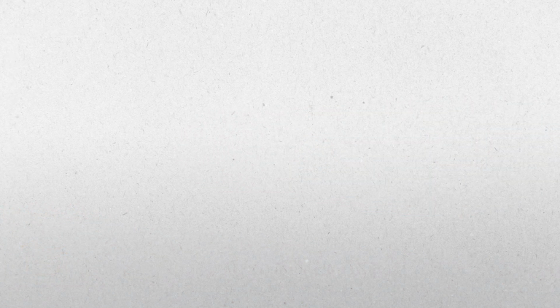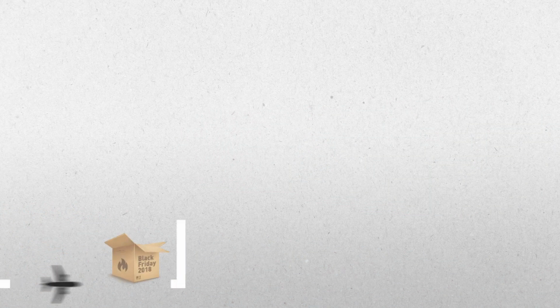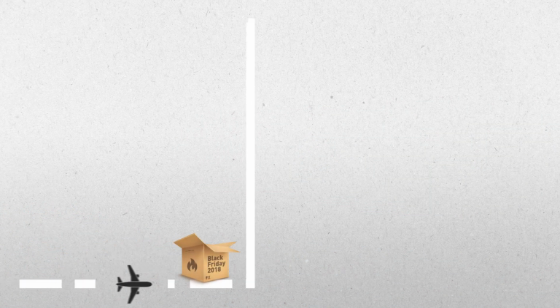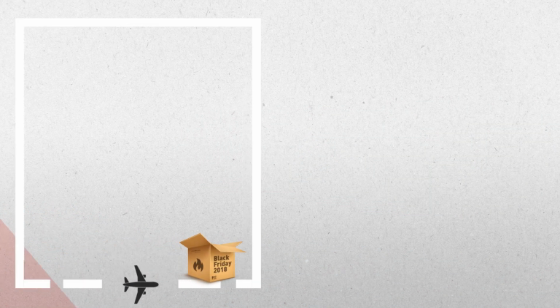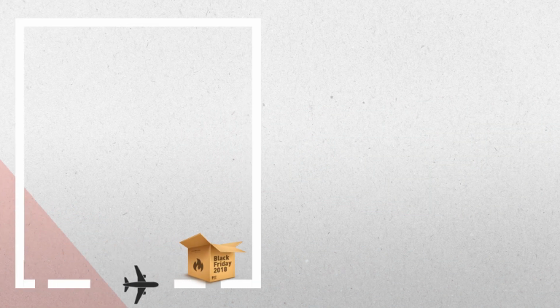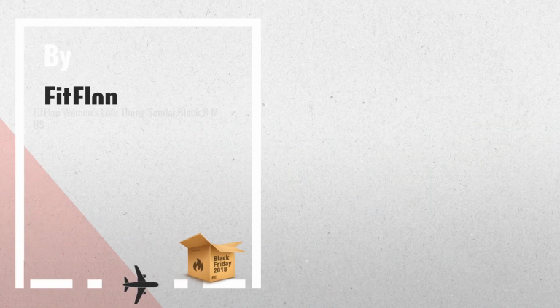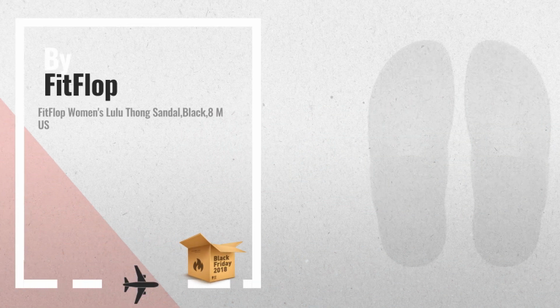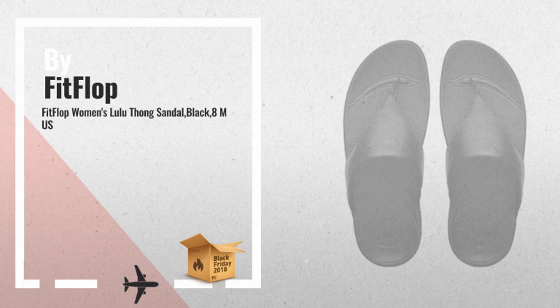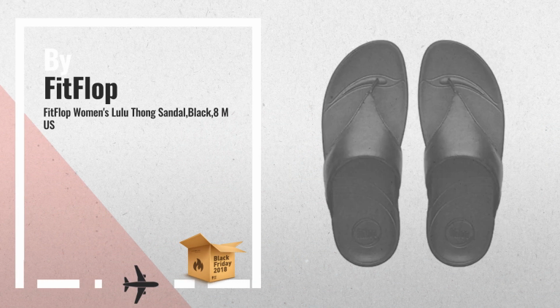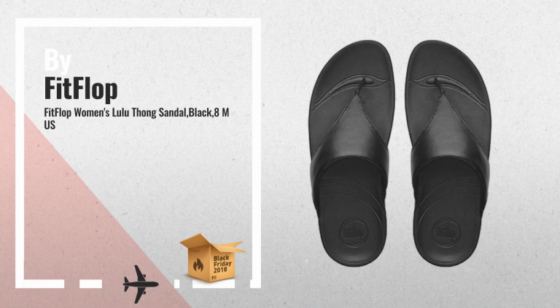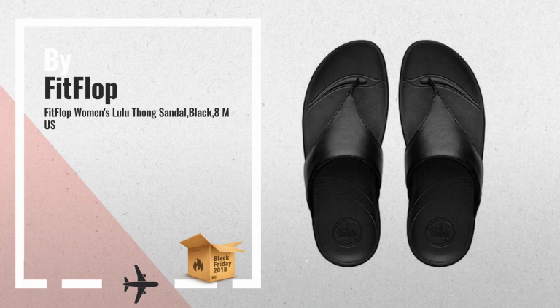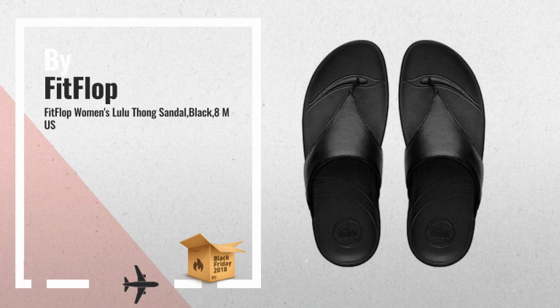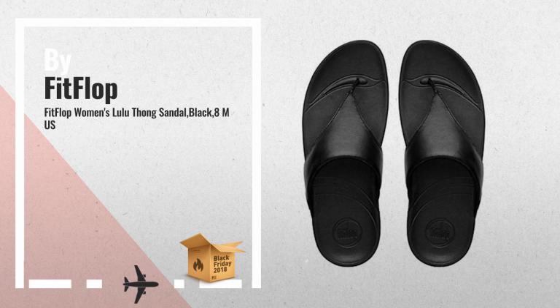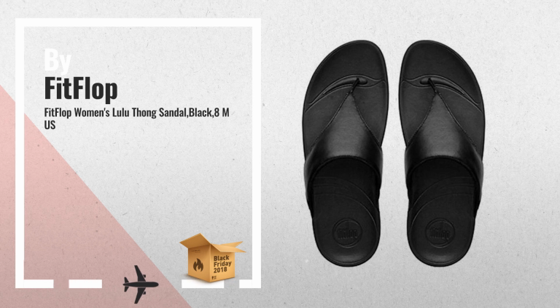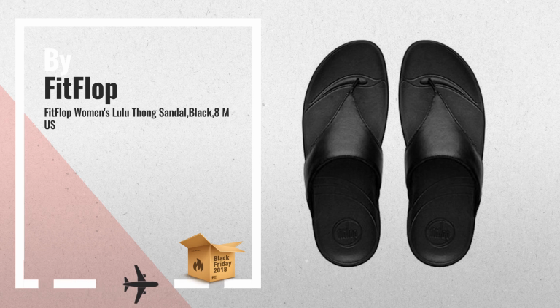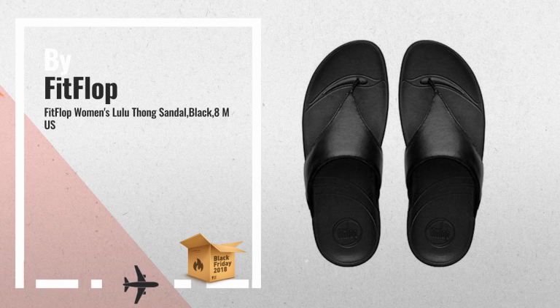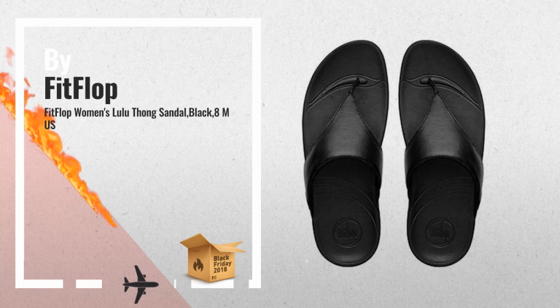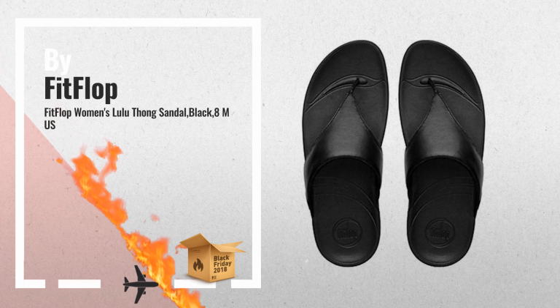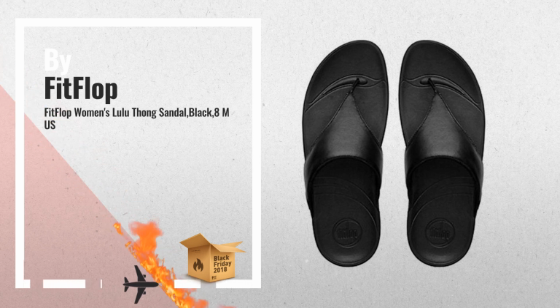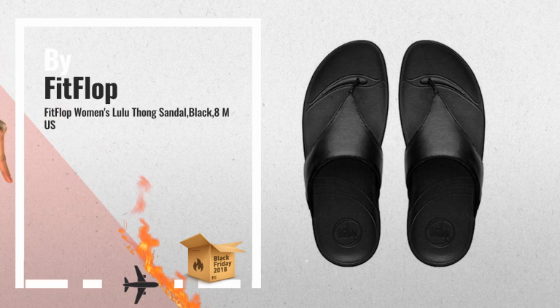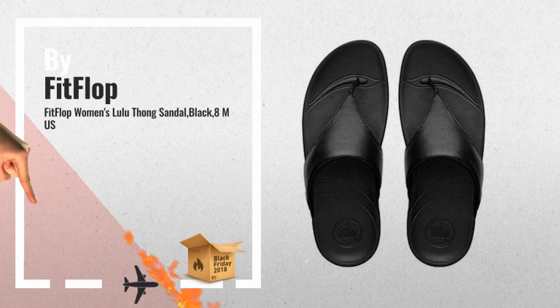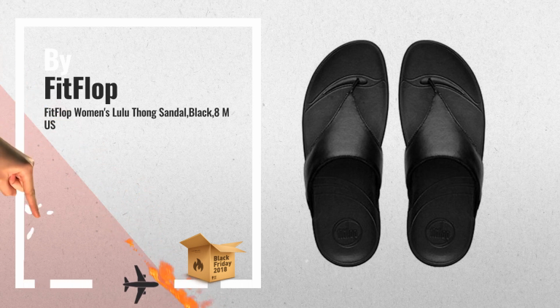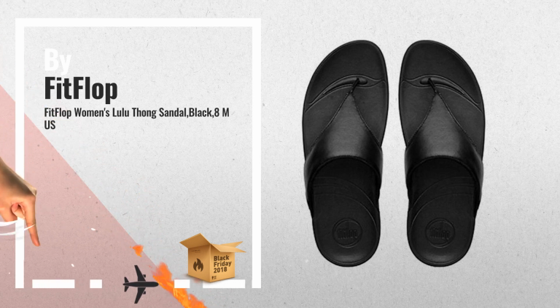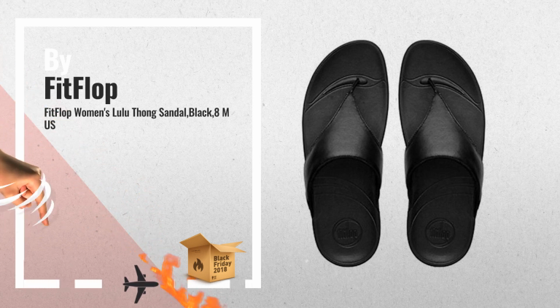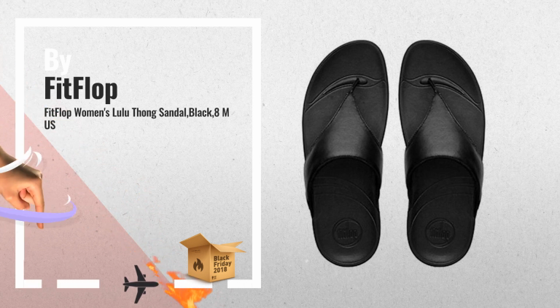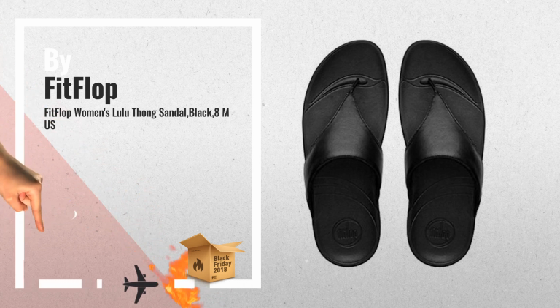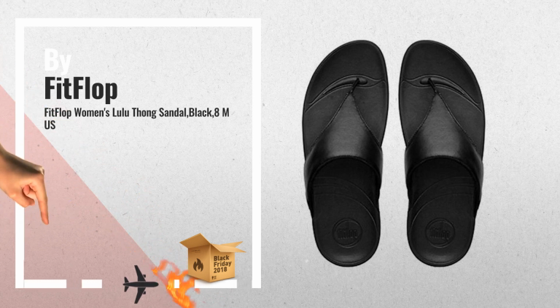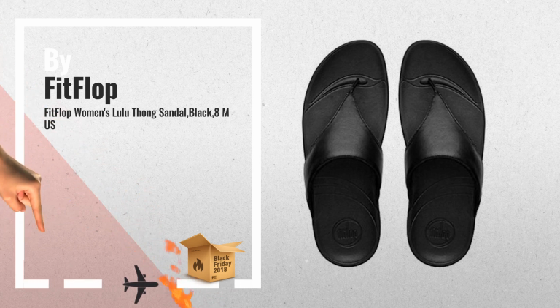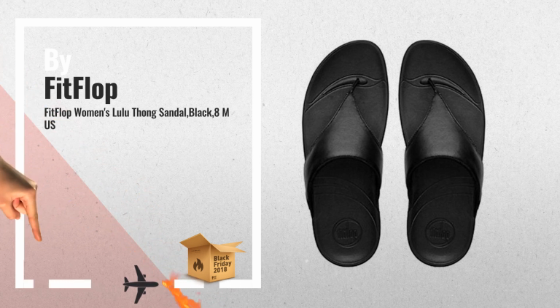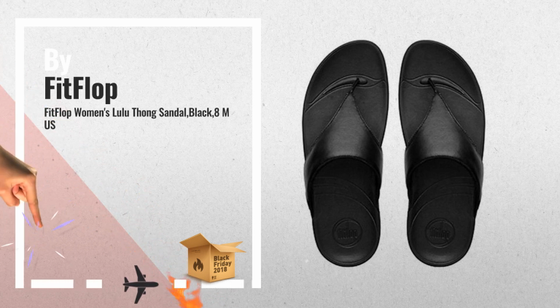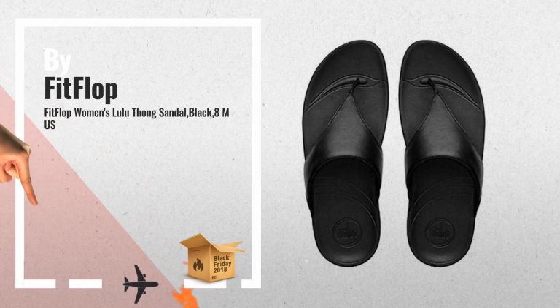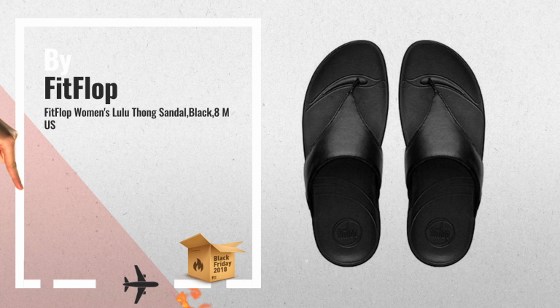Number 3, one of the most wished for in 2018. A must check on our Black Friday buying guide.